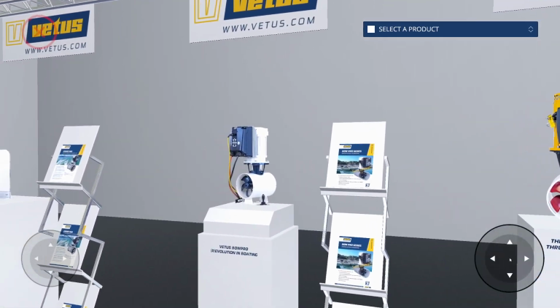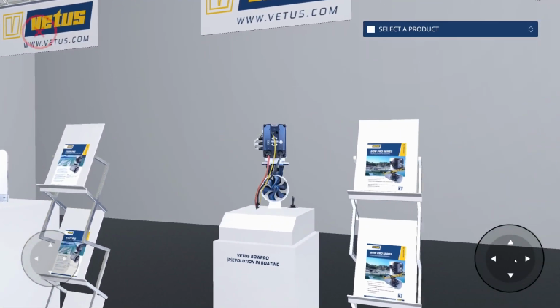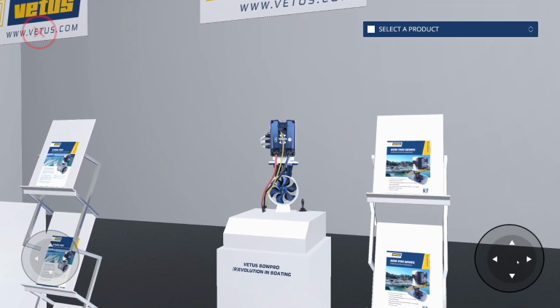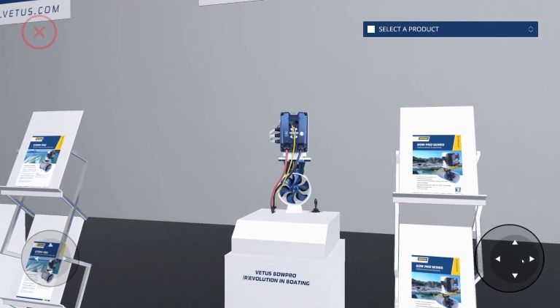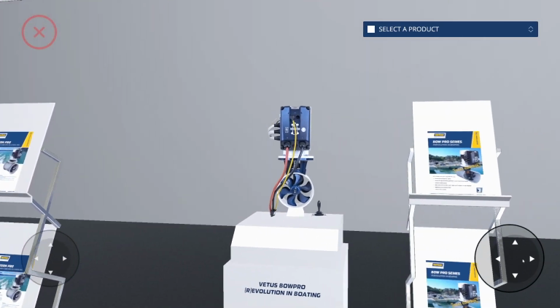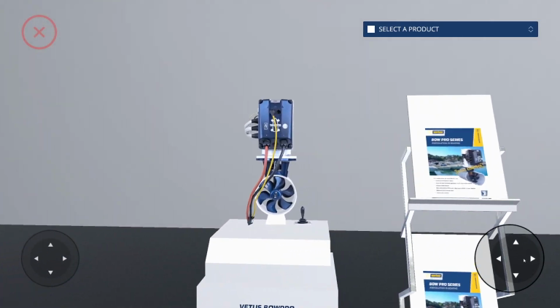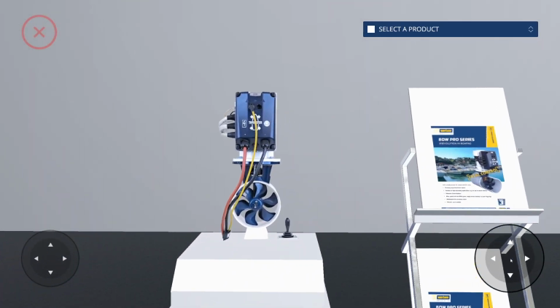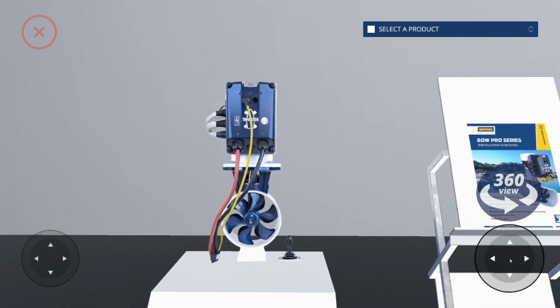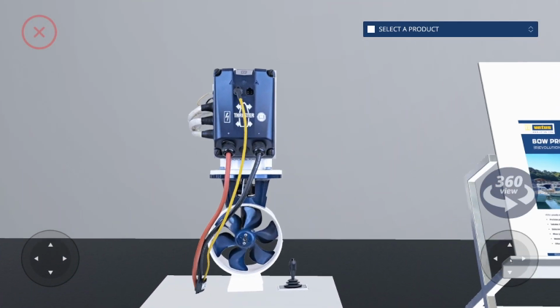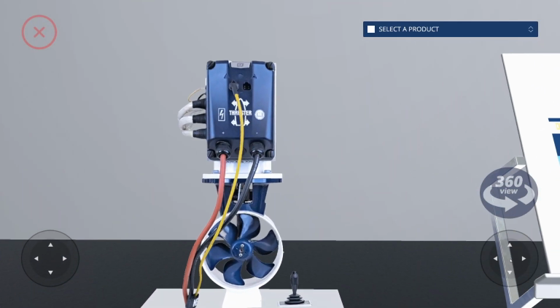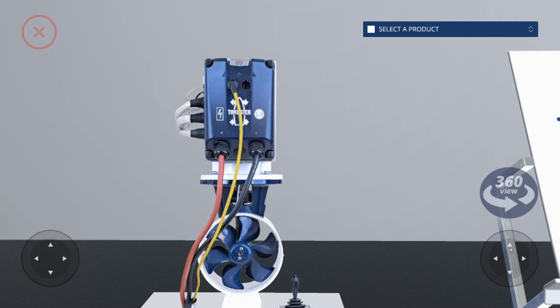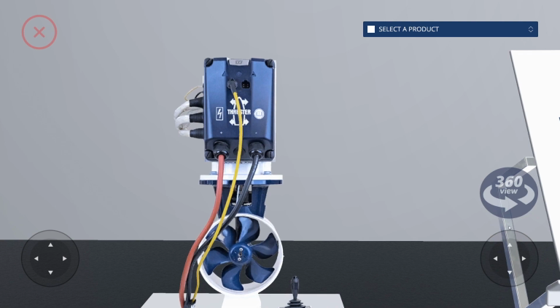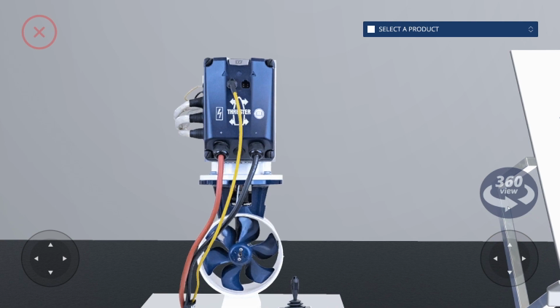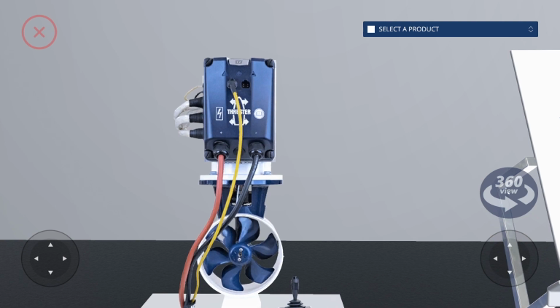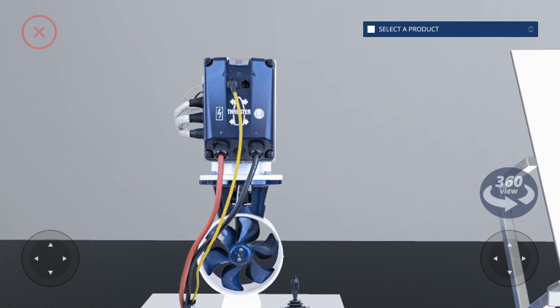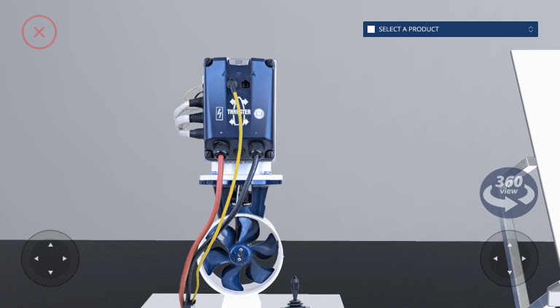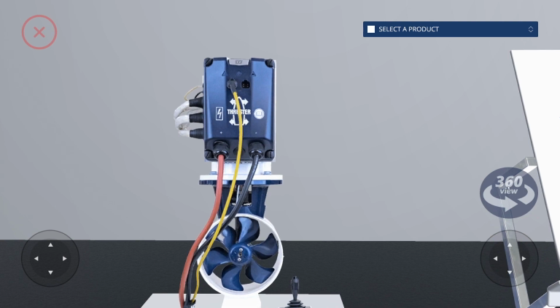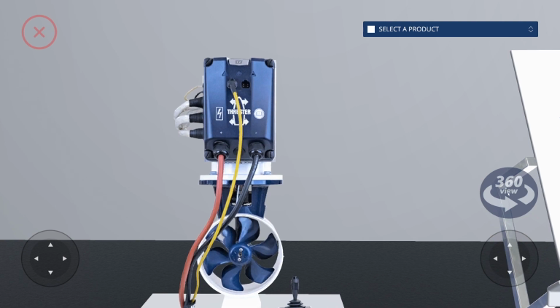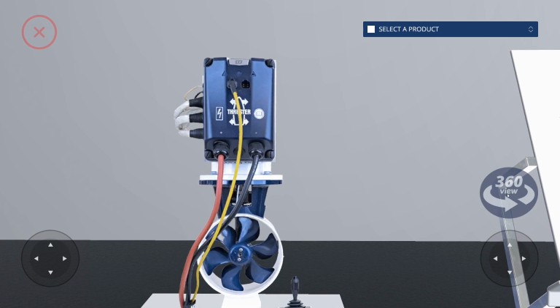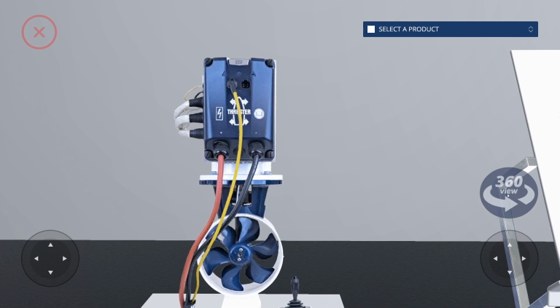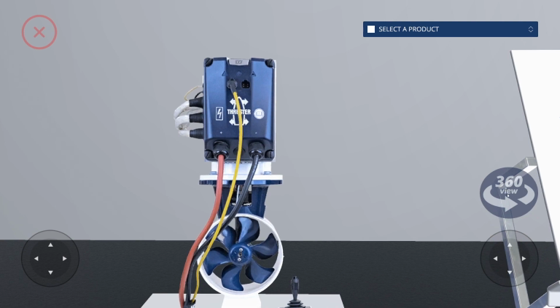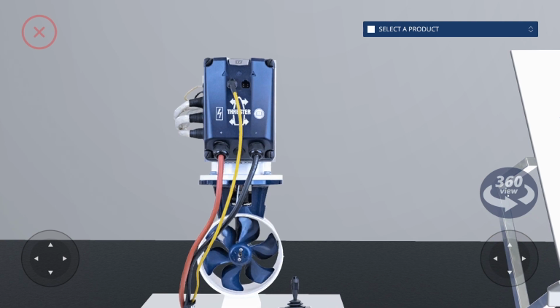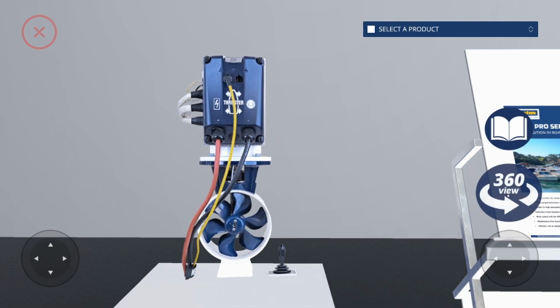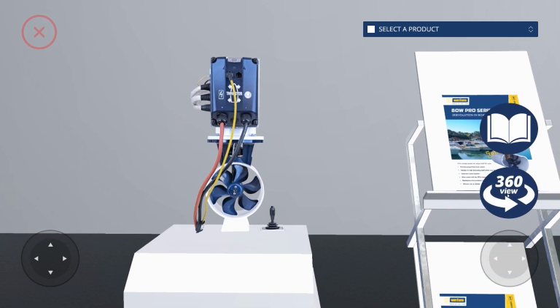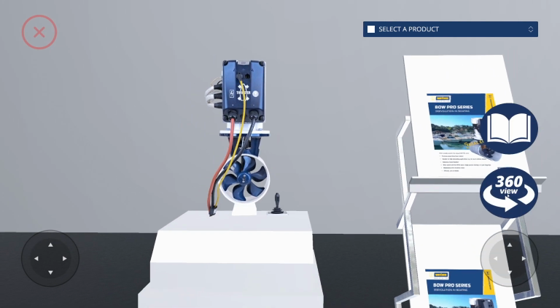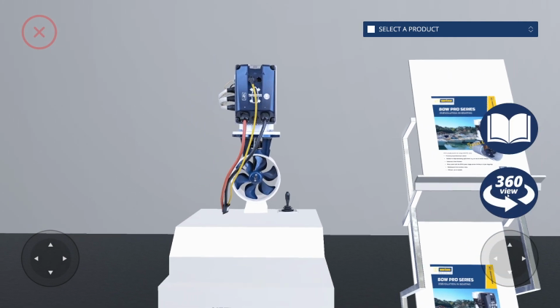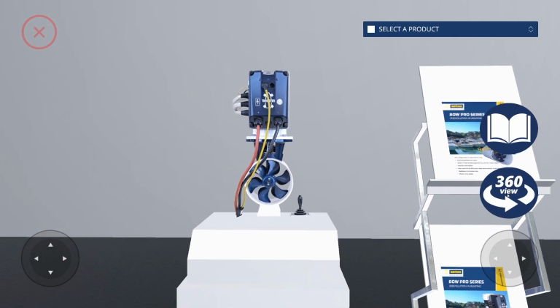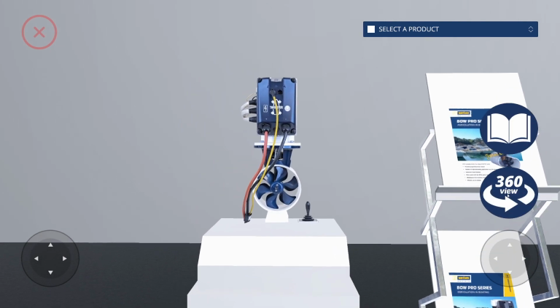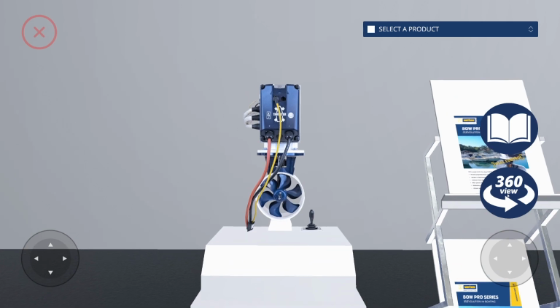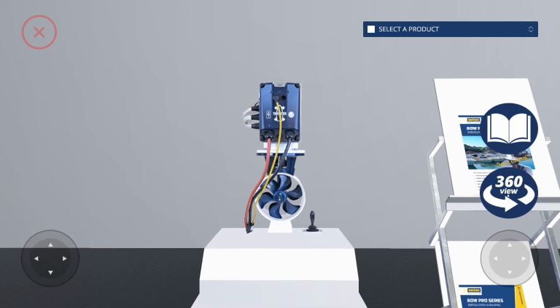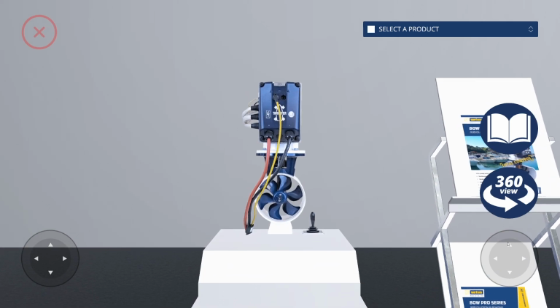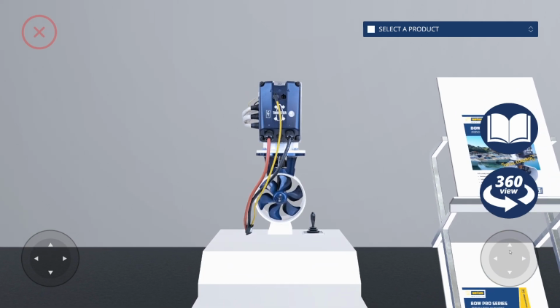Approach the product you're interested in. When you stand in front of it, the 360 view icon pops up. Click the icon to enter the 360 degree viewer.